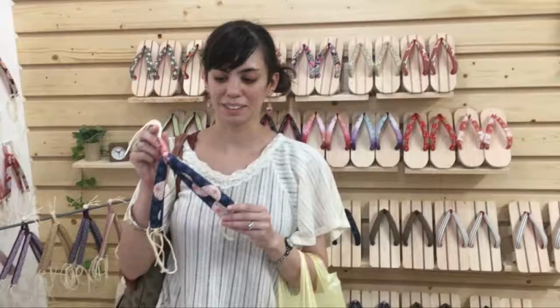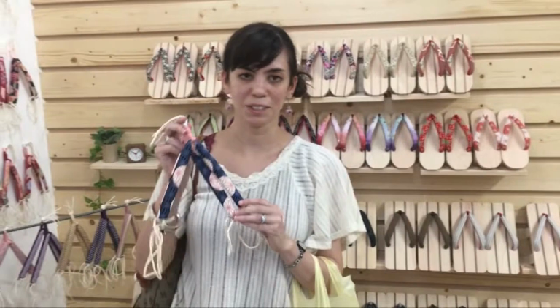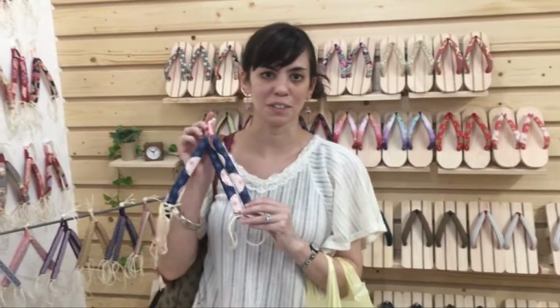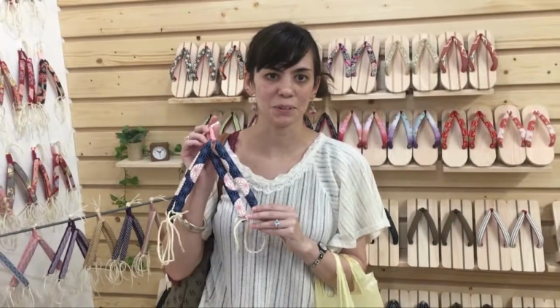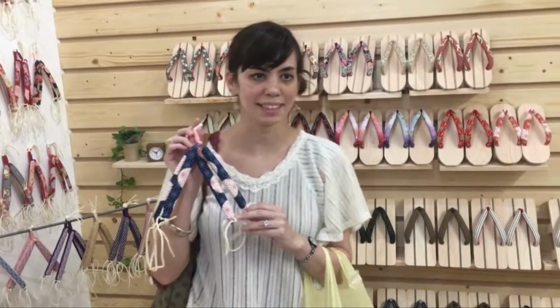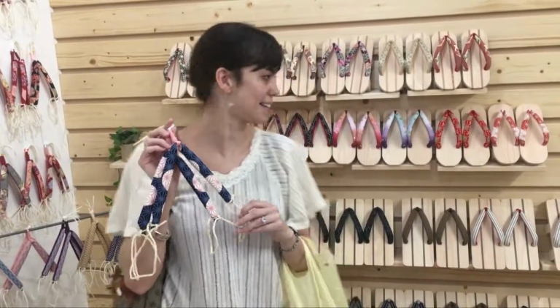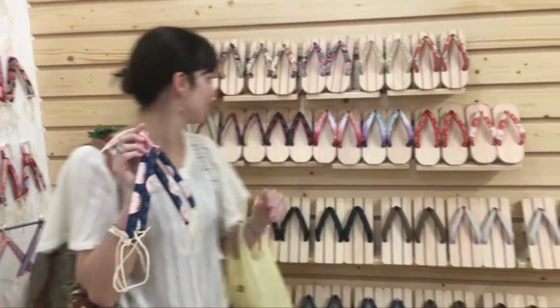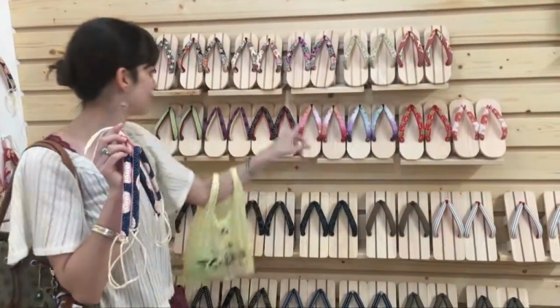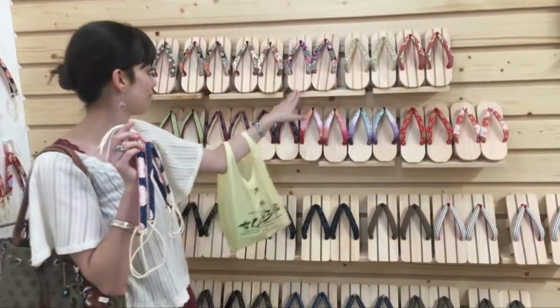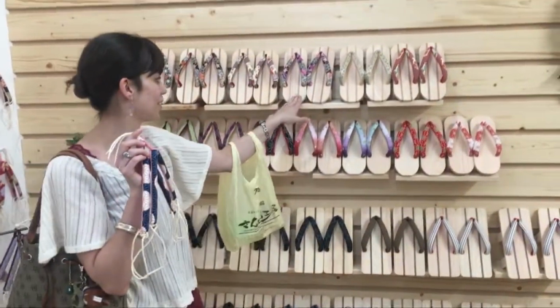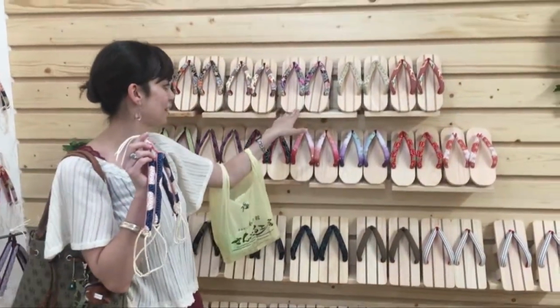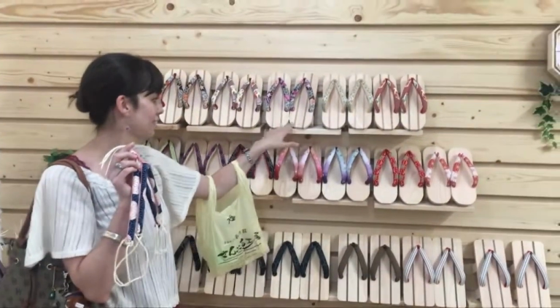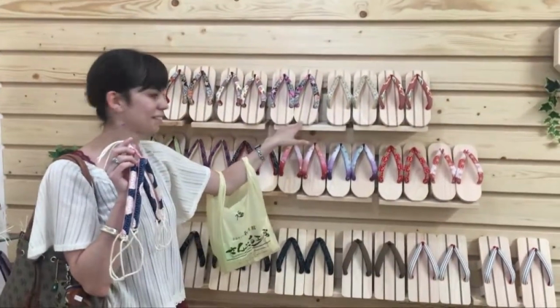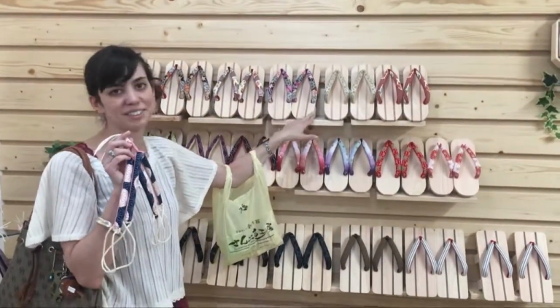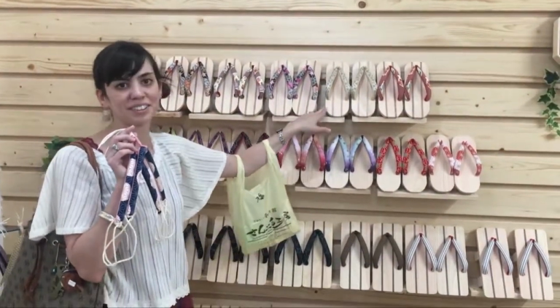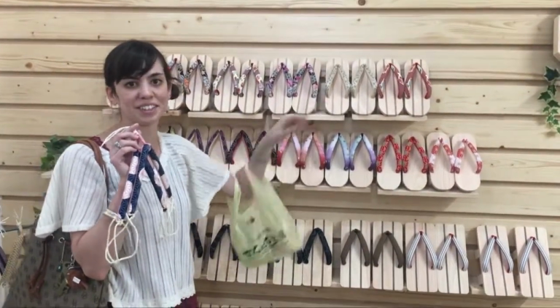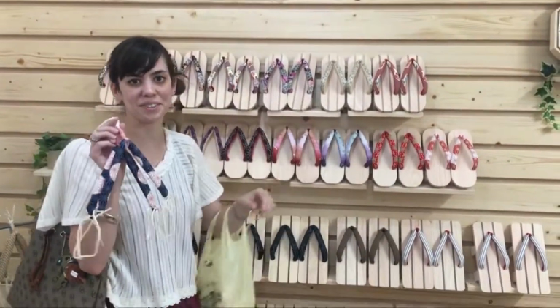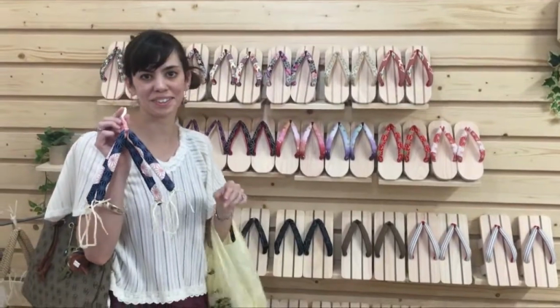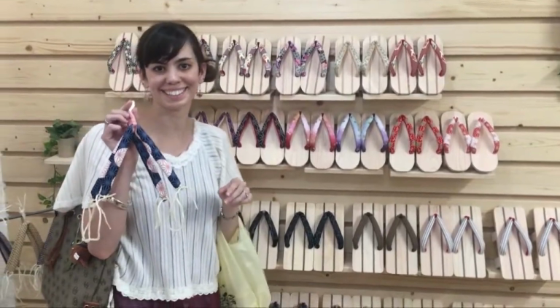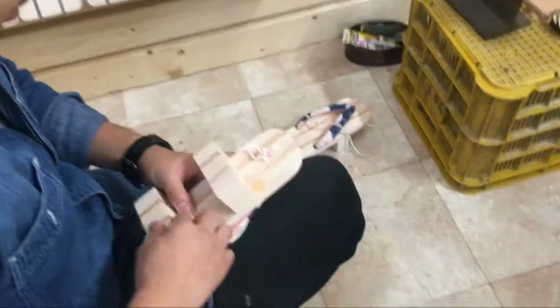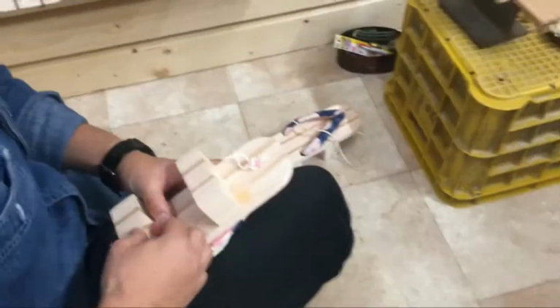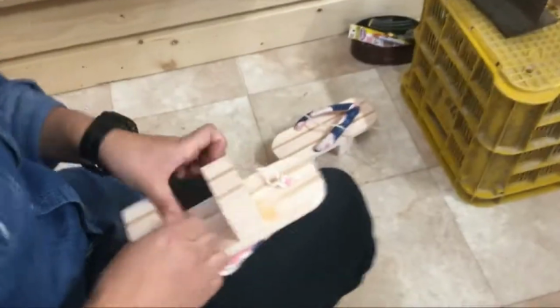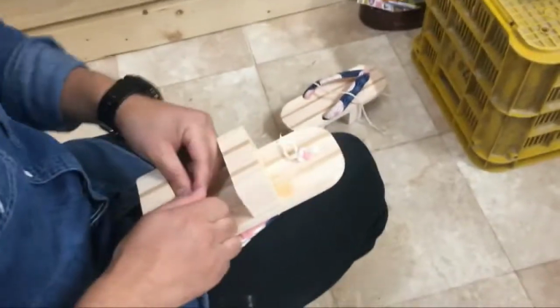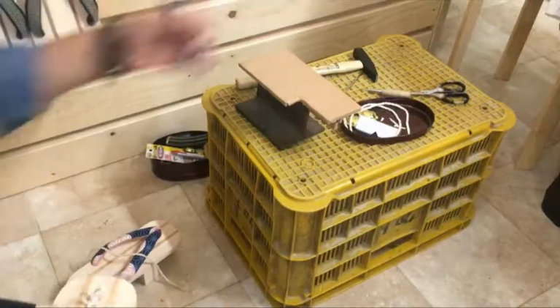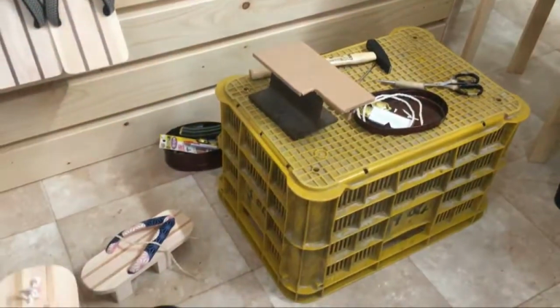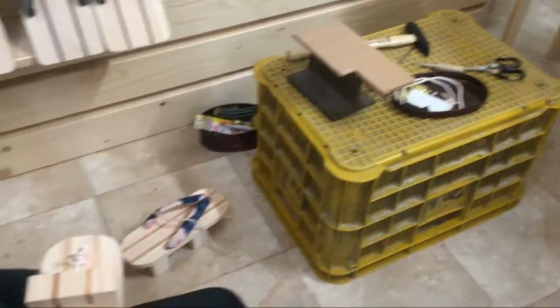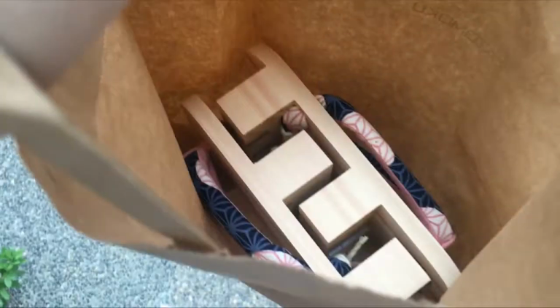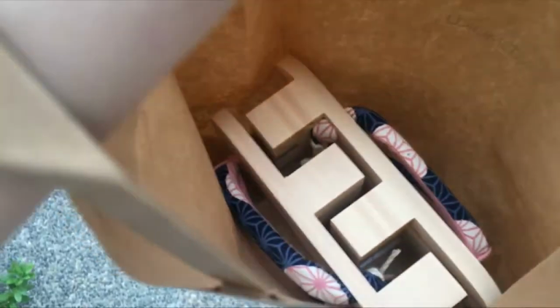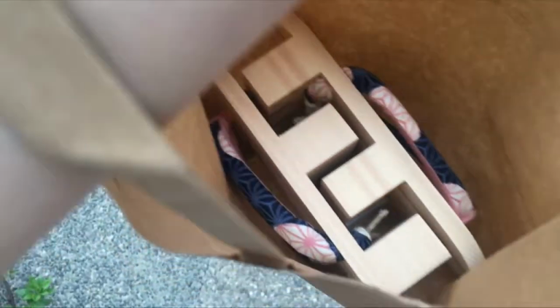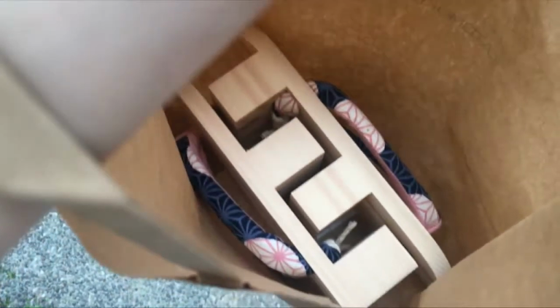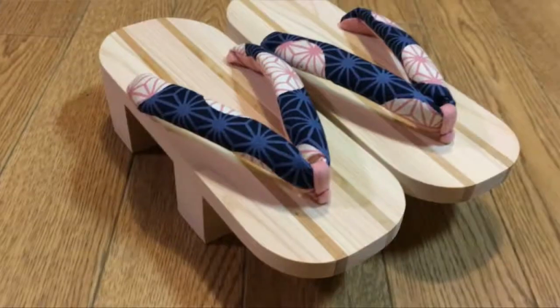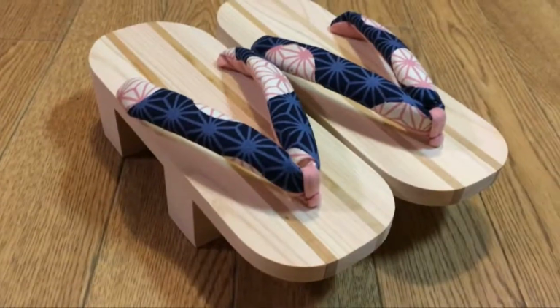I'm going to get some new geta. I got the ones with the lines. We're going to try those on. I bought new geta!